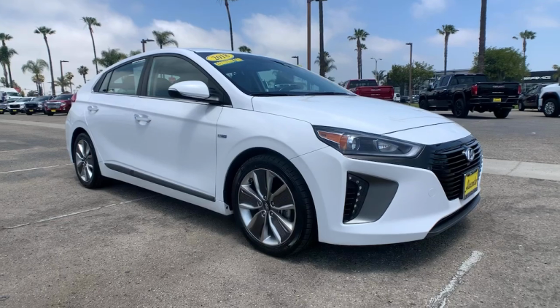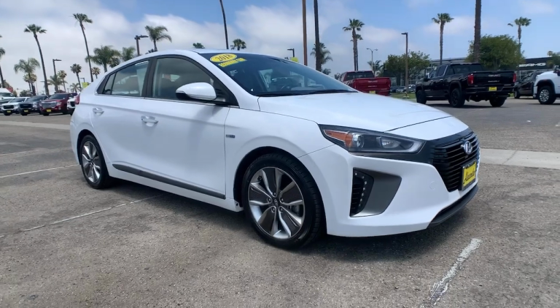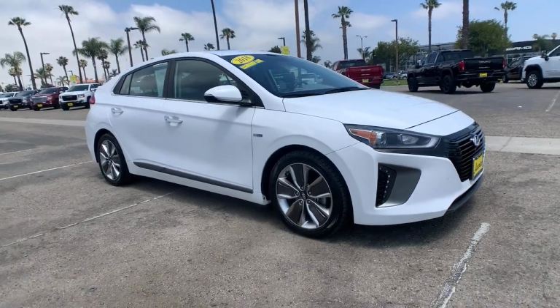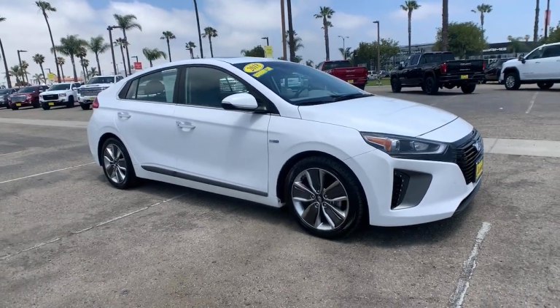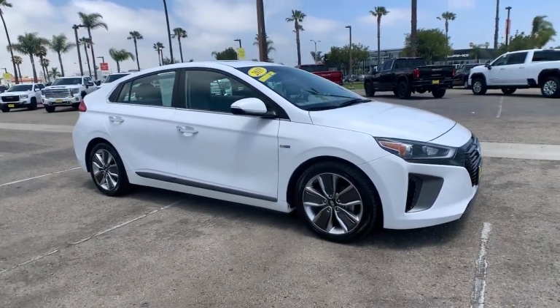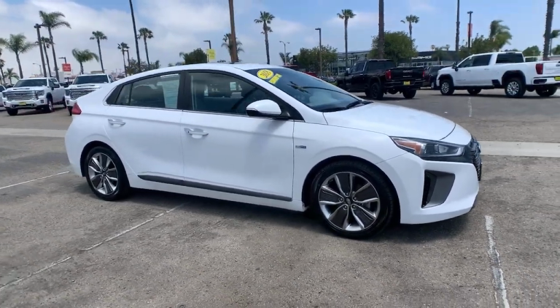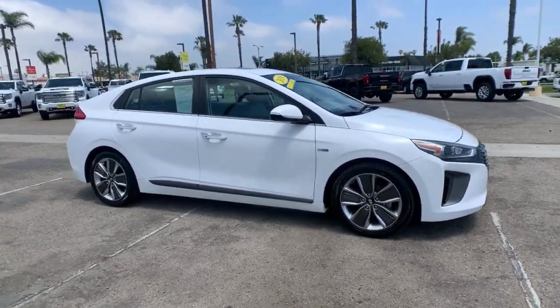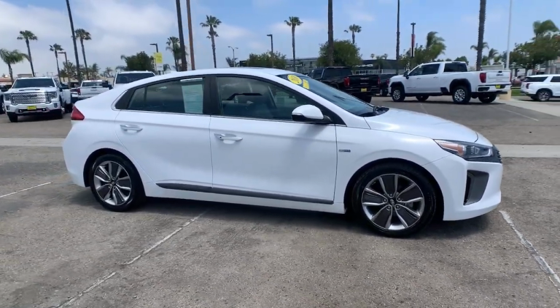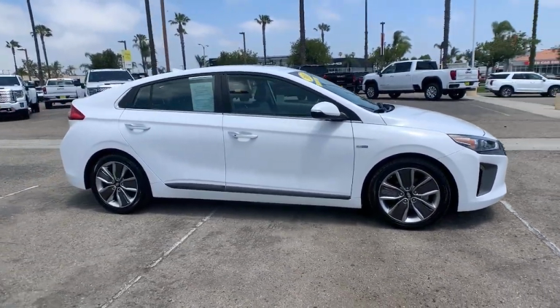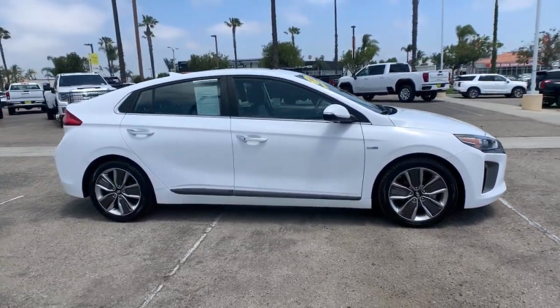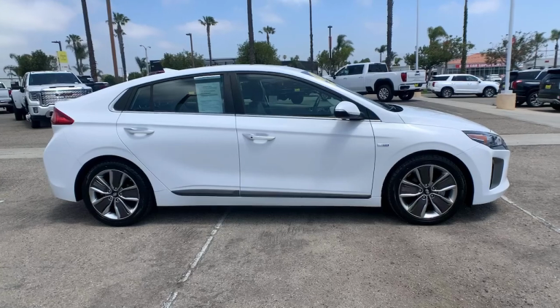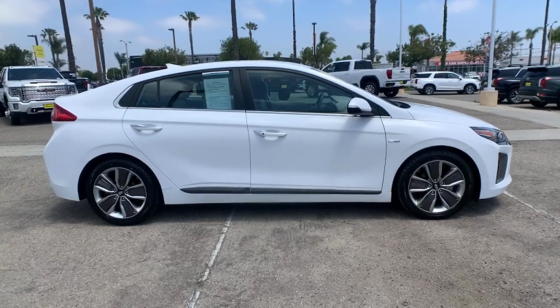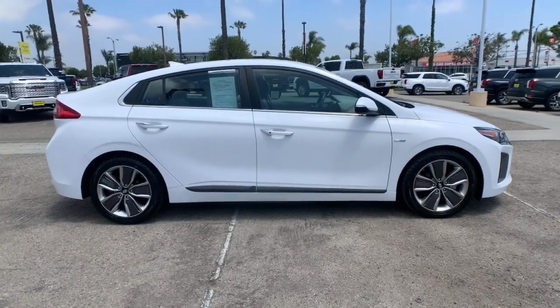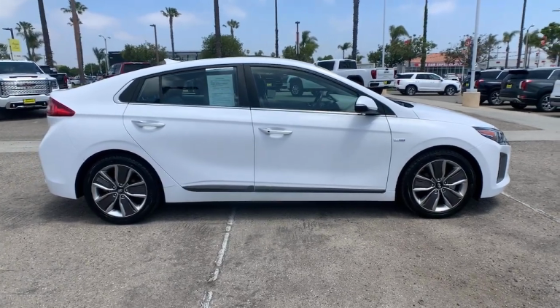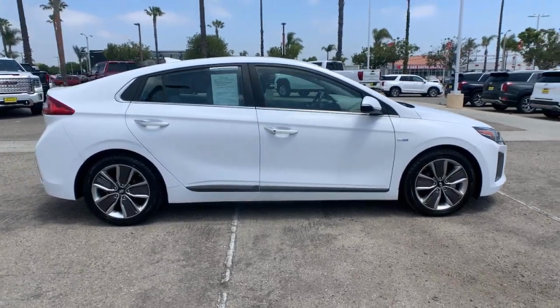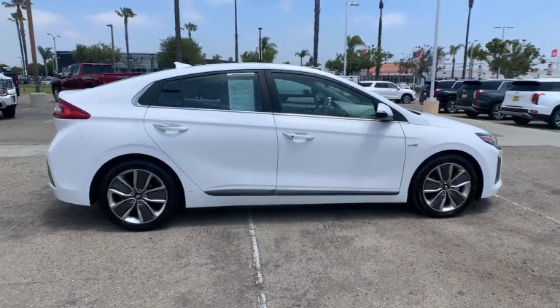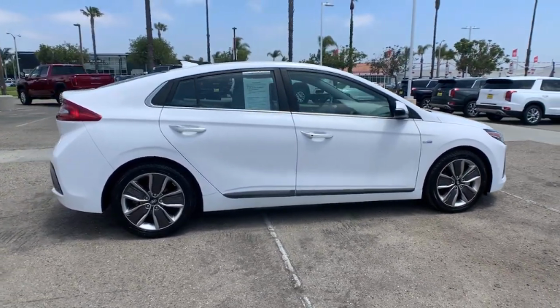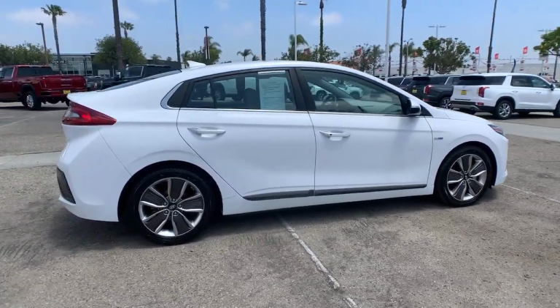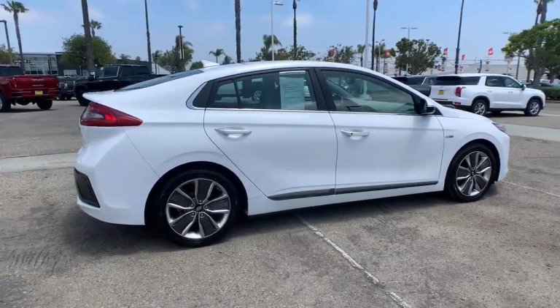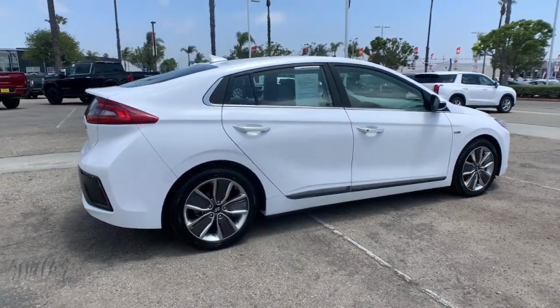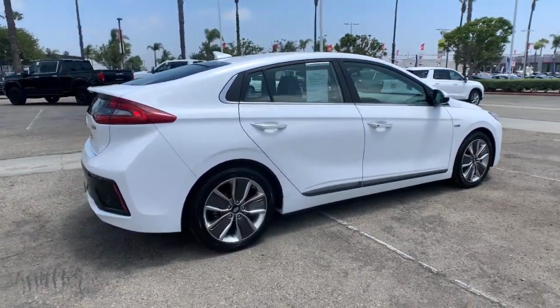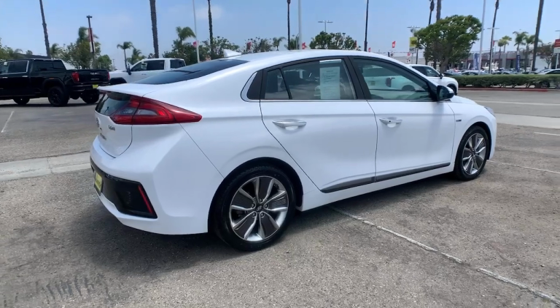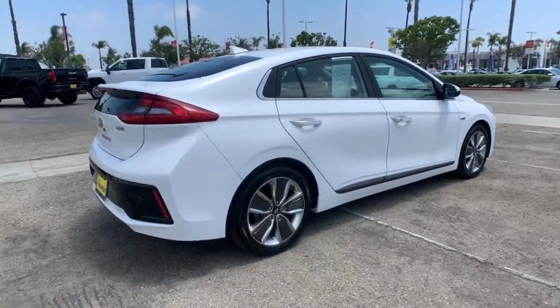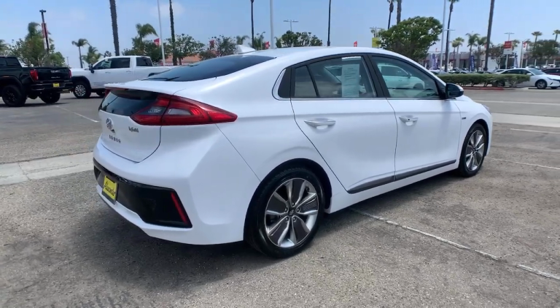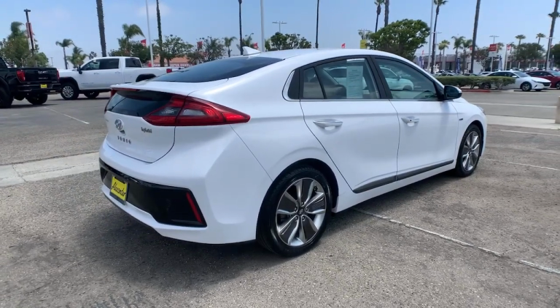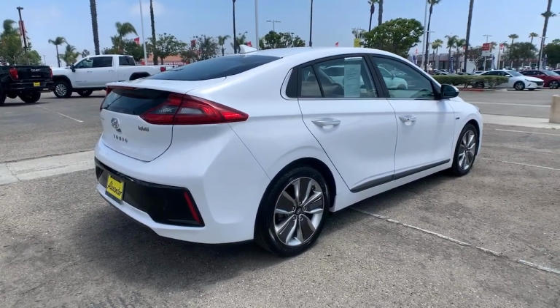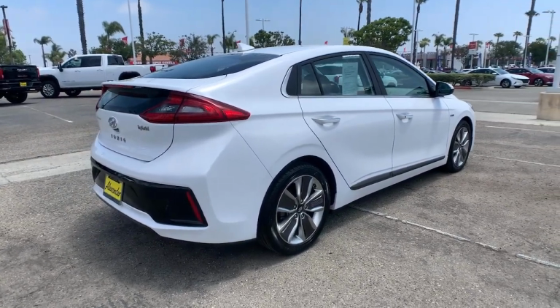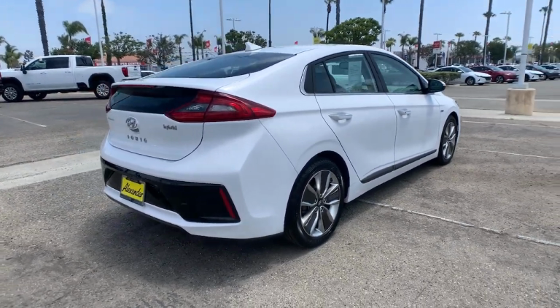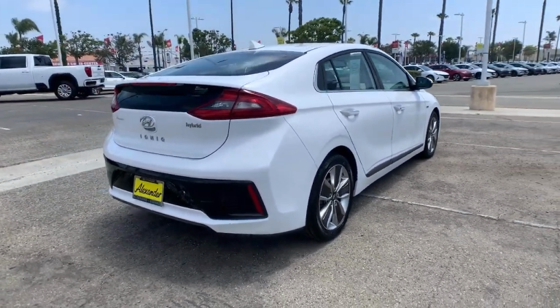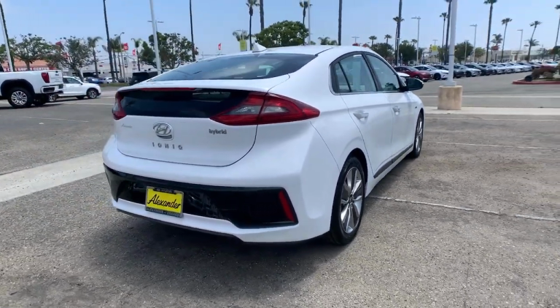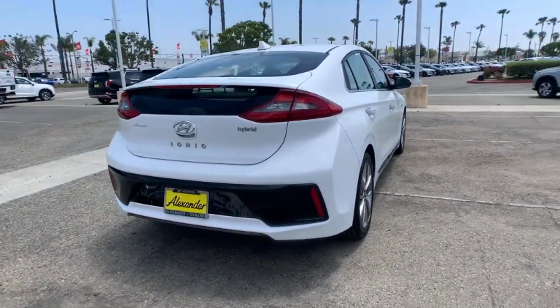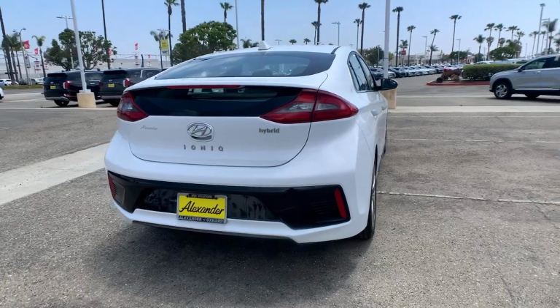Get a feel for the 2018 Hyundai IONIQ Hybrid. This vehicle is an outstanding buy with fewer than 45,000 miles on the odometer. This earth-friendly IONIQ Hybrid delivers comfort, style and efficiency without blowing your budget.